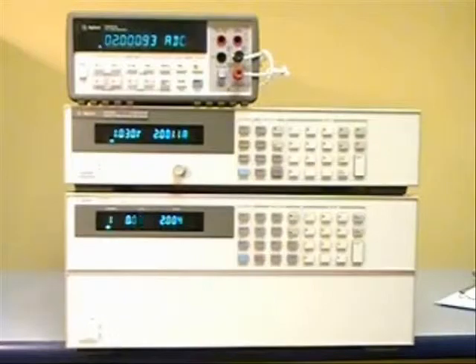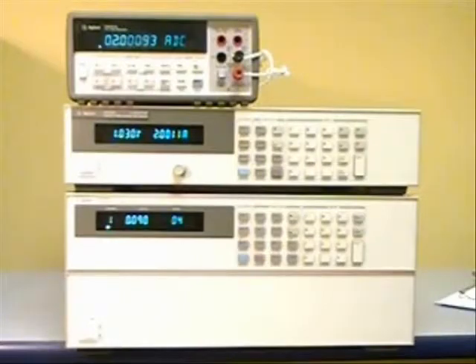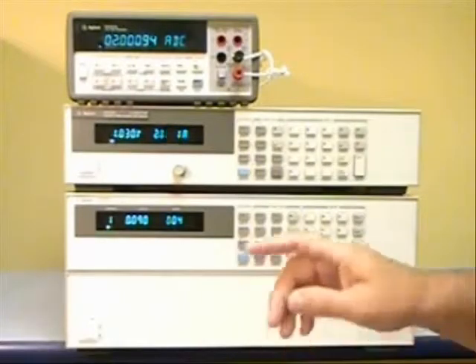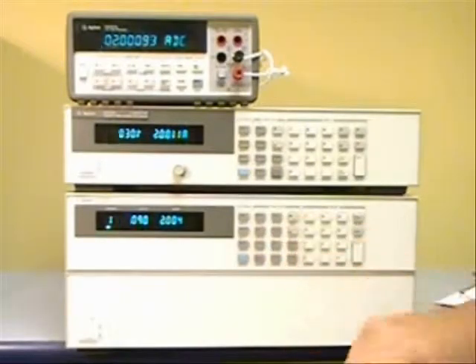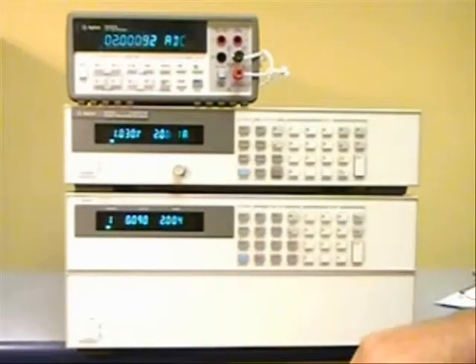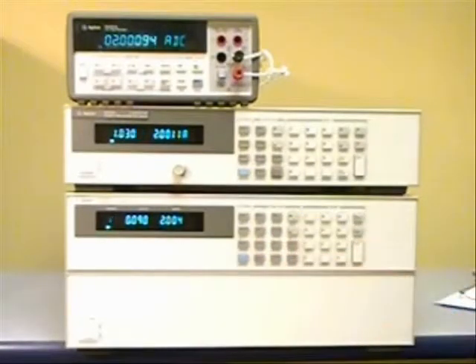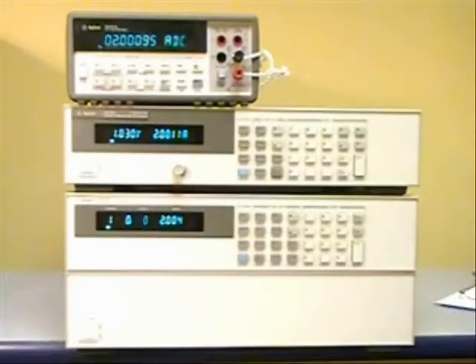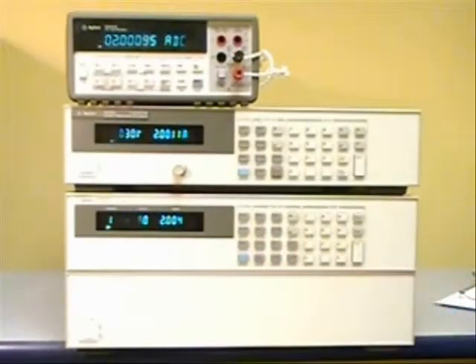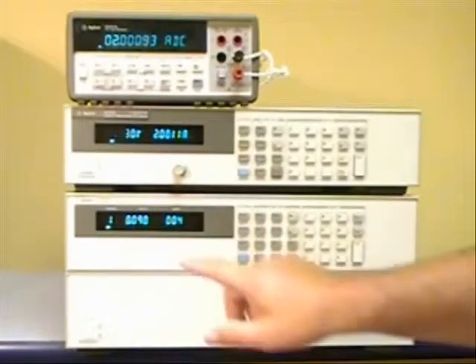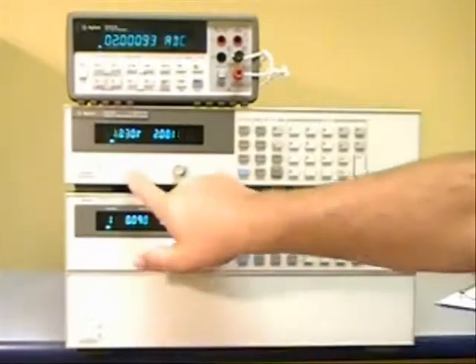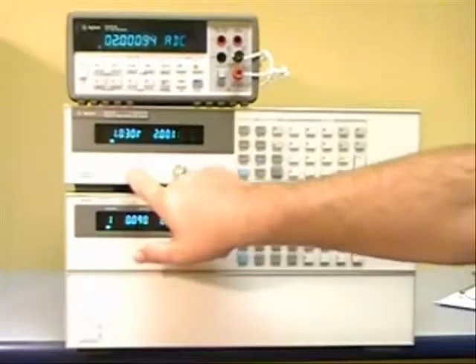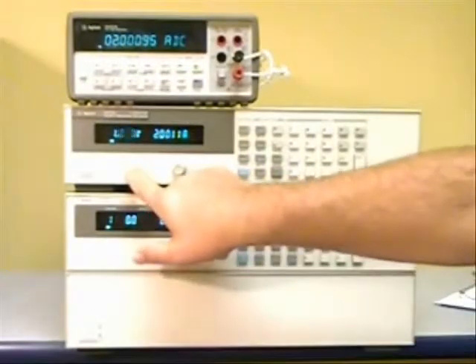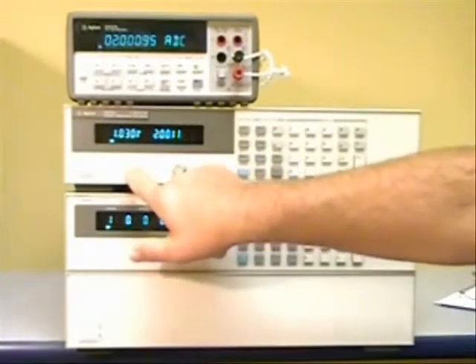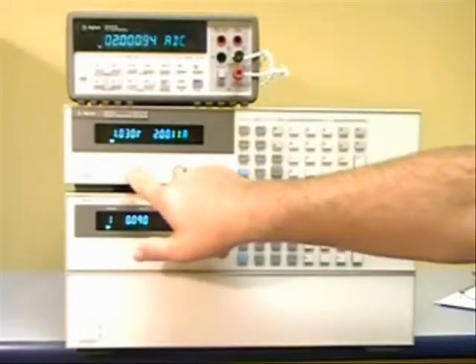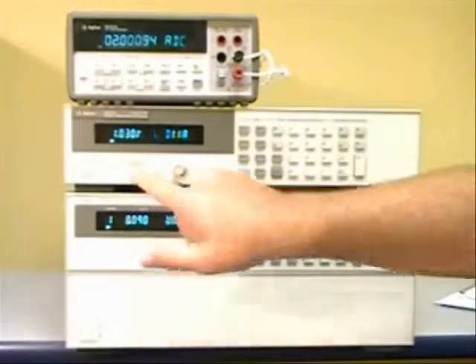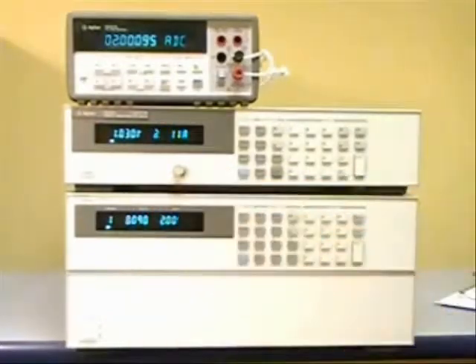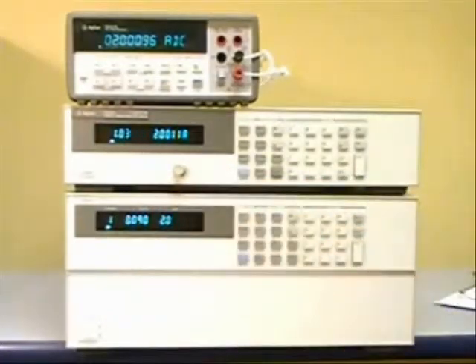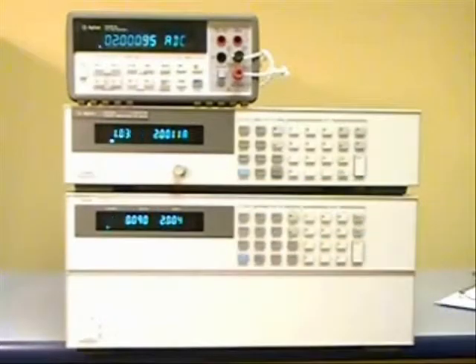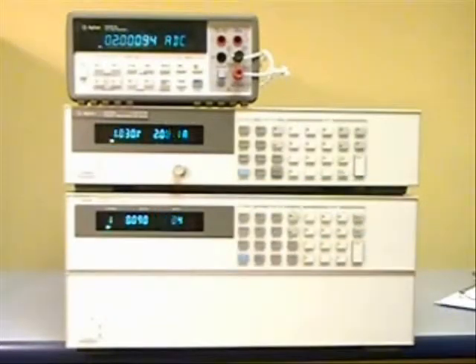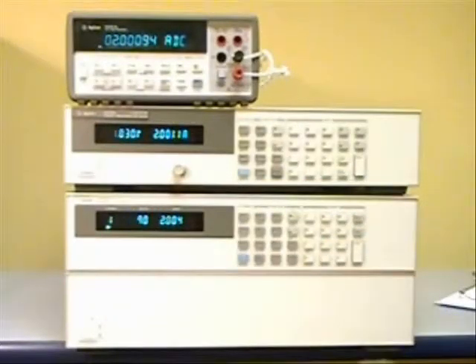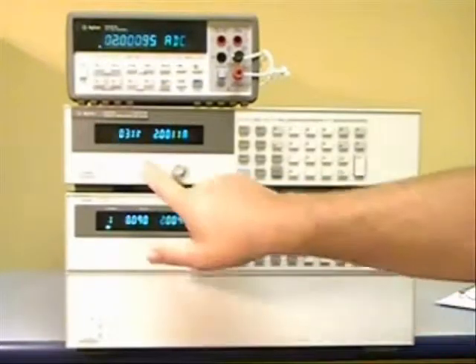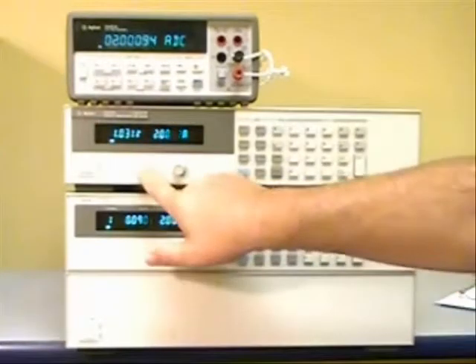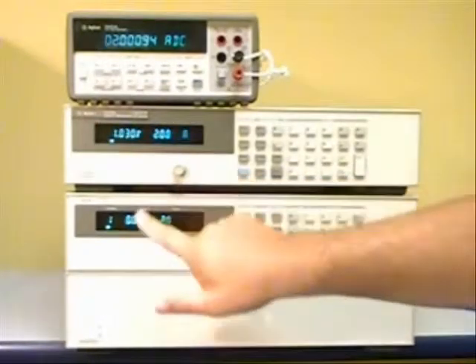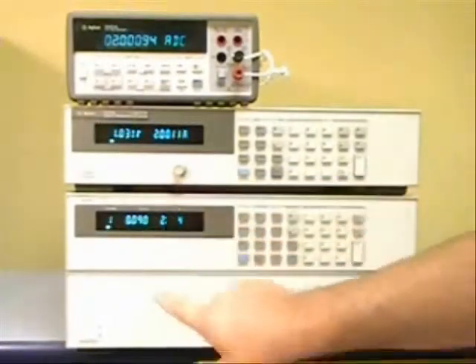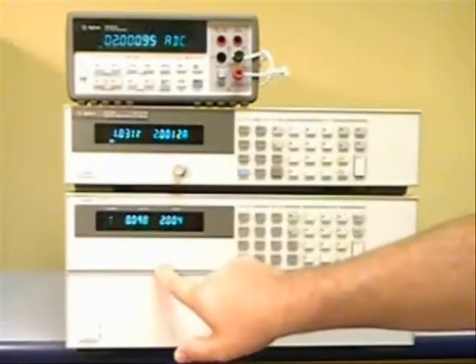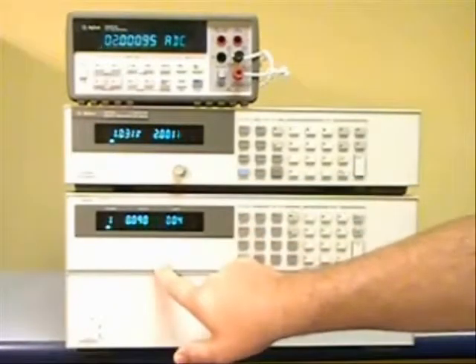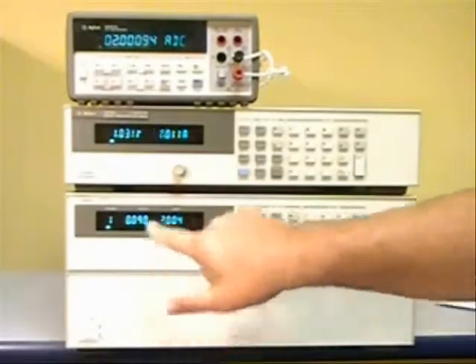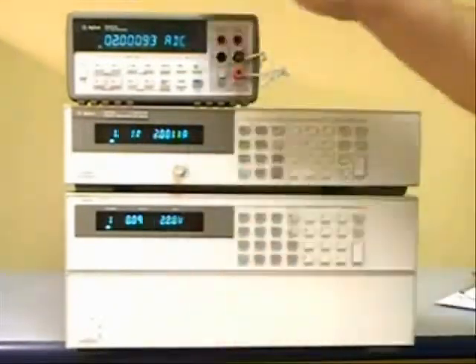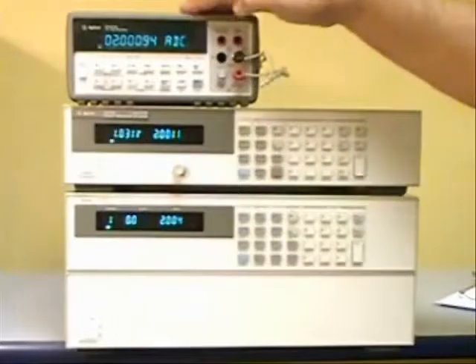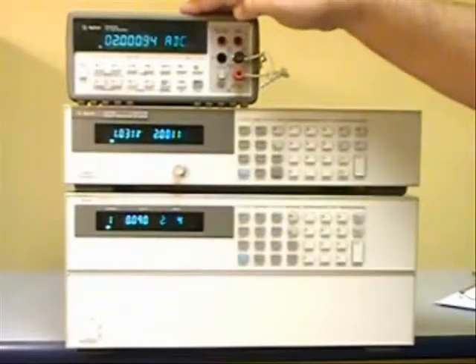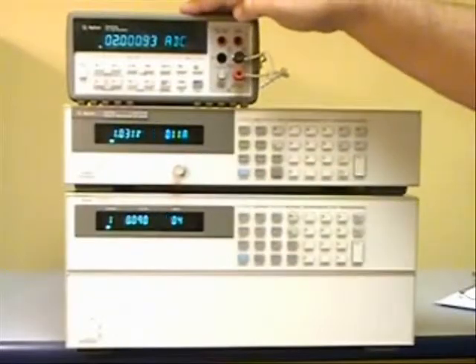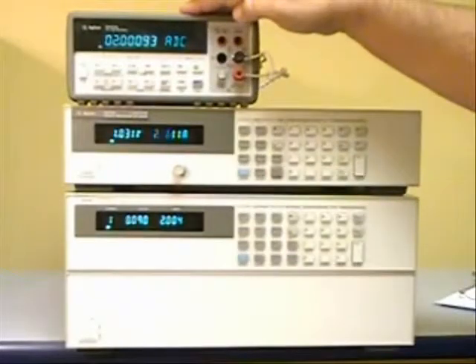Today we're going to talk about how to make CC load regulation measurements on a DC power supply. In order to make CC load regulation measurements, you need the power supply, electronic load, and an external current measurement device.